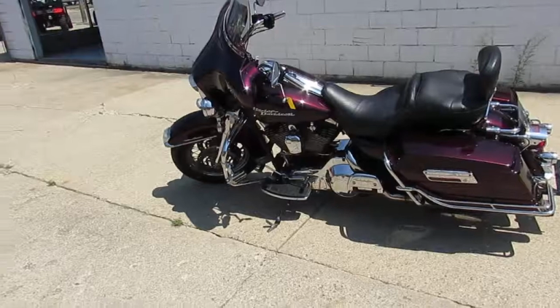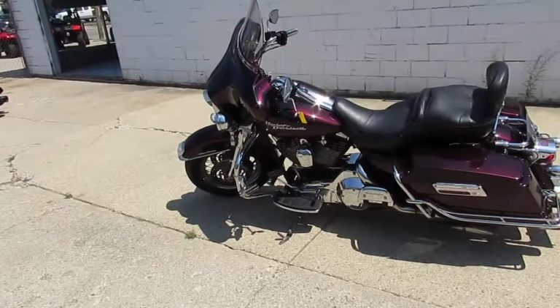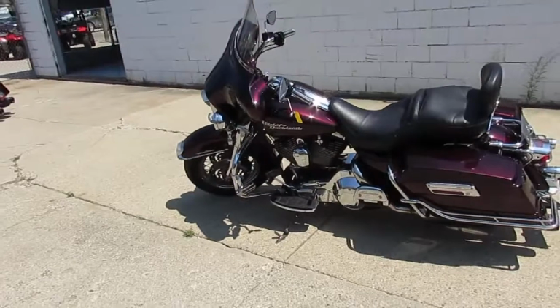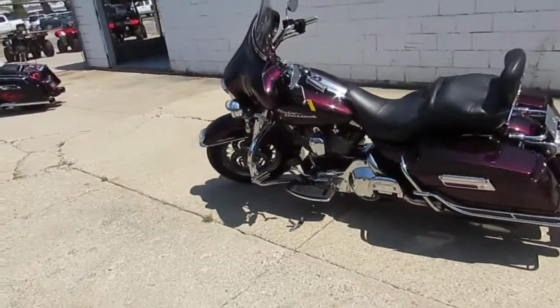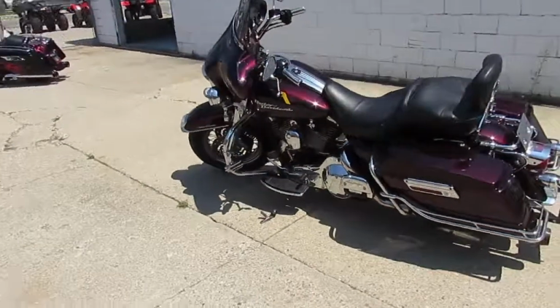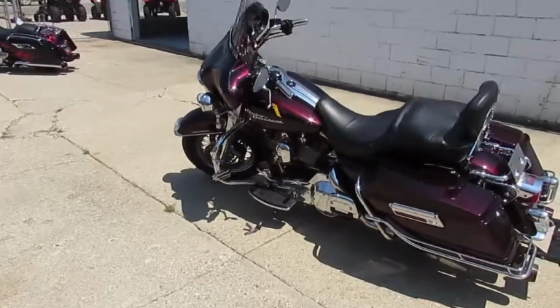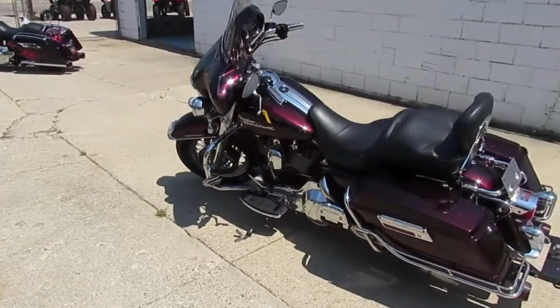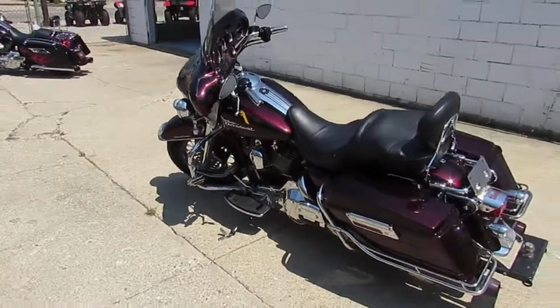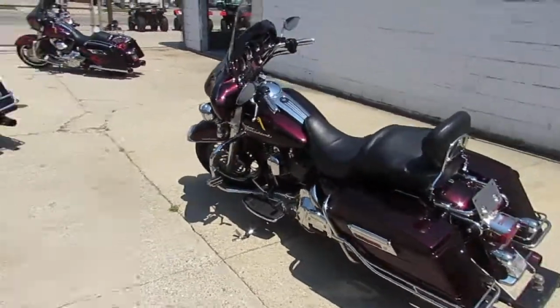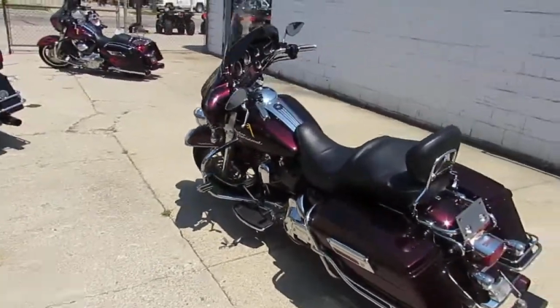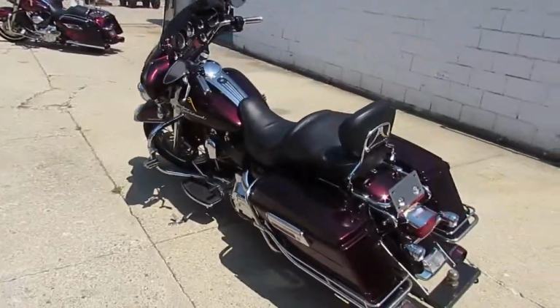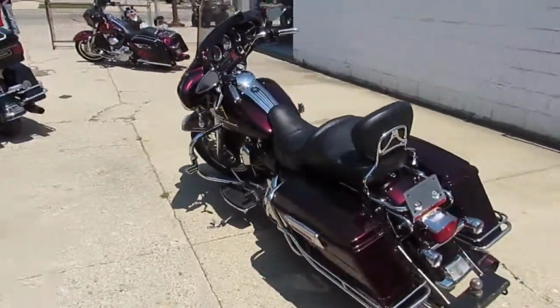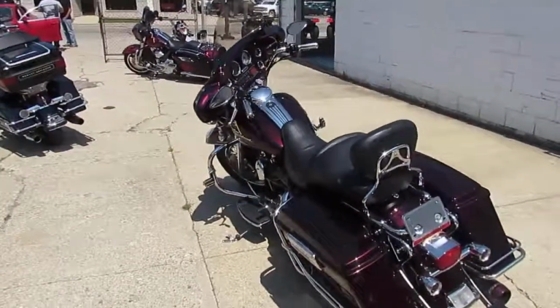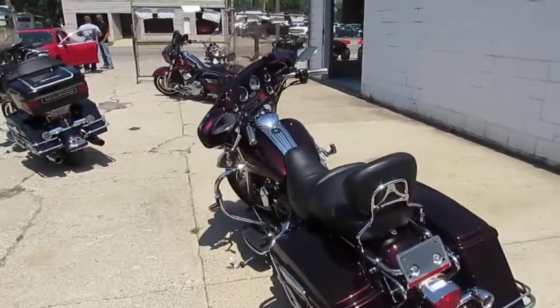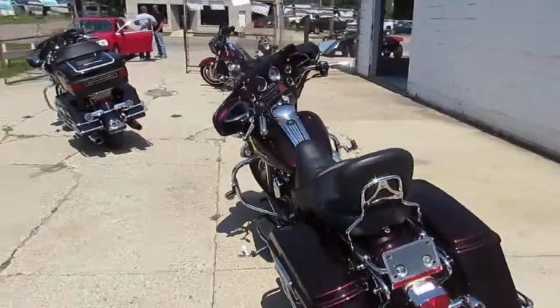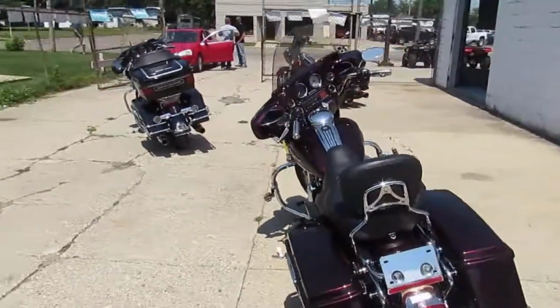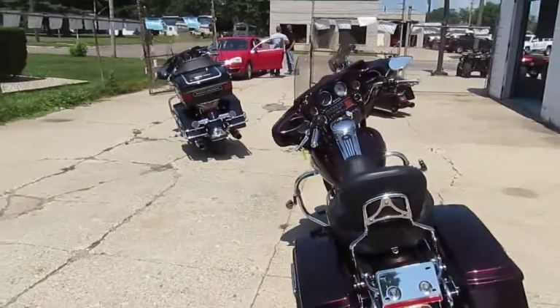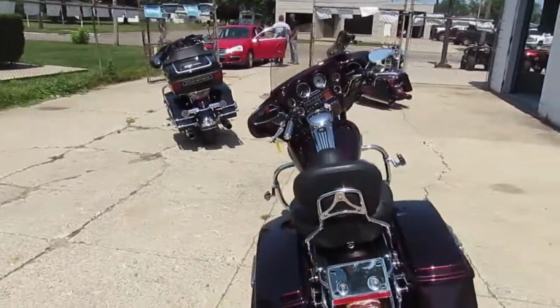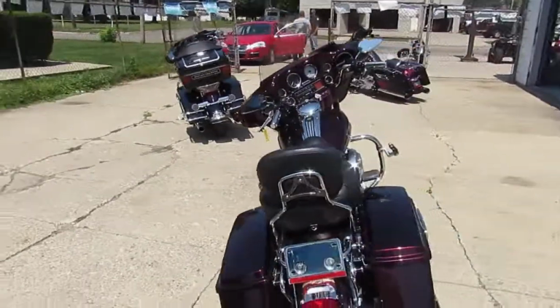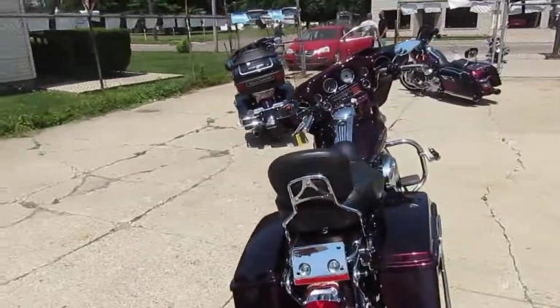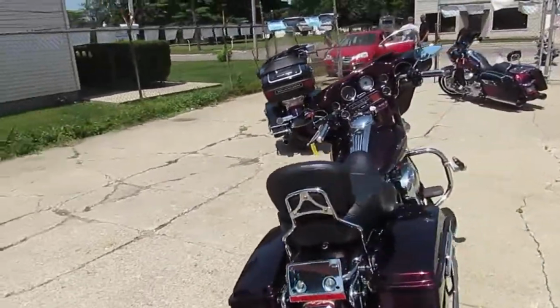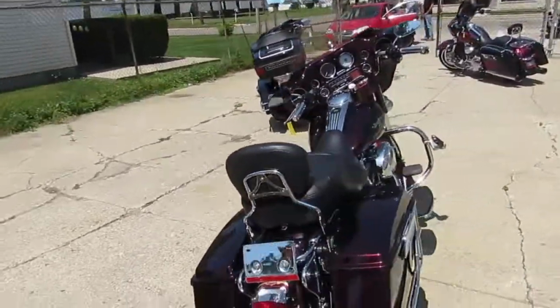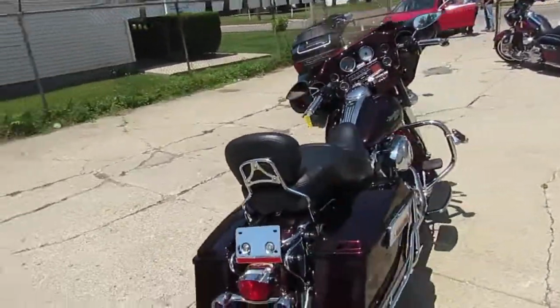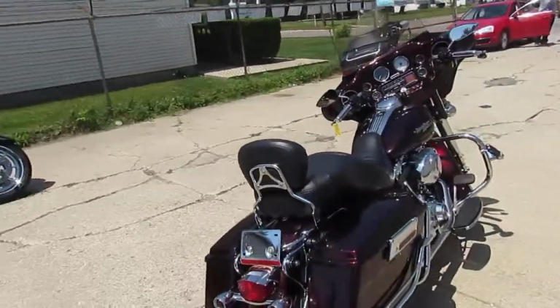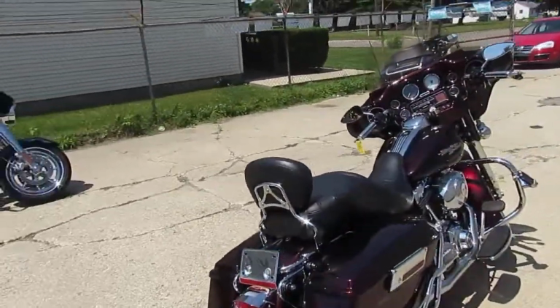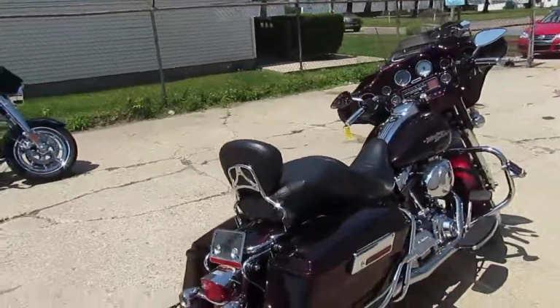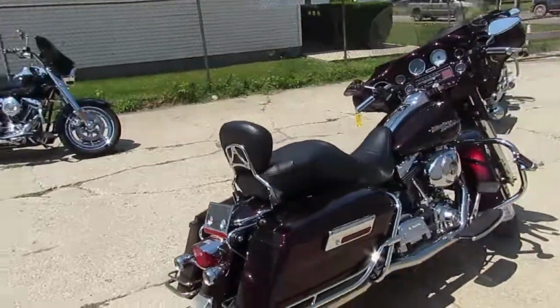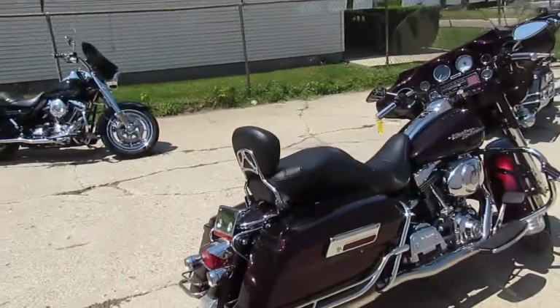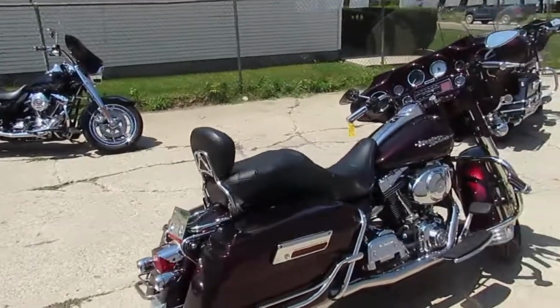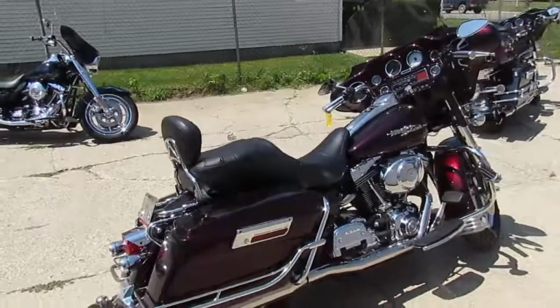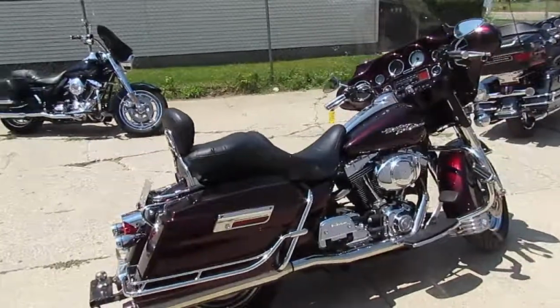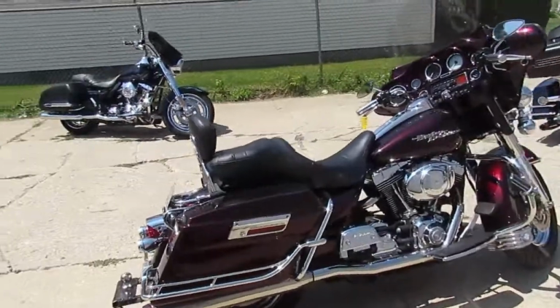Hey guys, it's Approval Powersports doing some videos on our used Harleys. We got over 90 new used Harleys in. This one's a 2004 Harley-Davidson Electroglide. We got this thing priced right at $6,500.